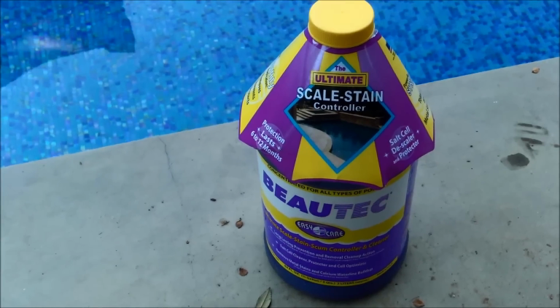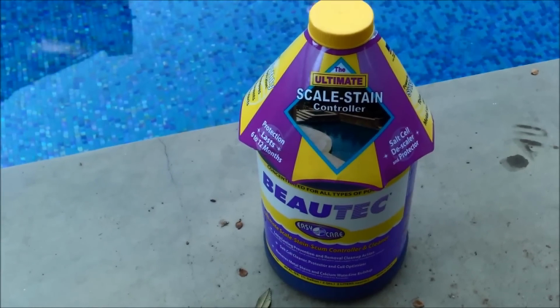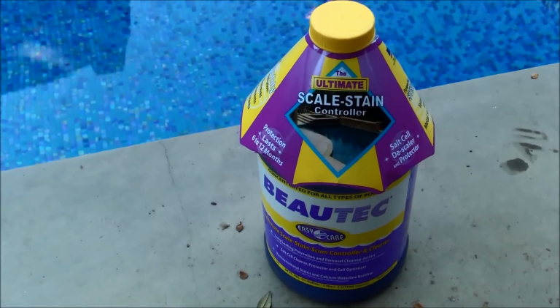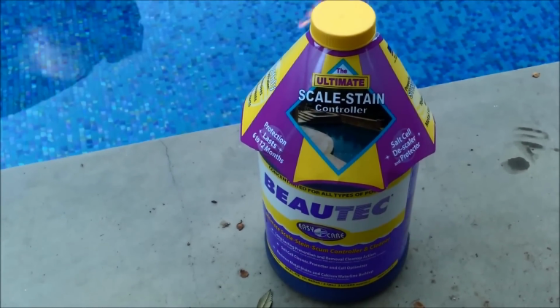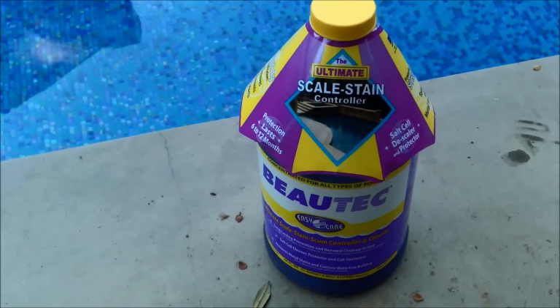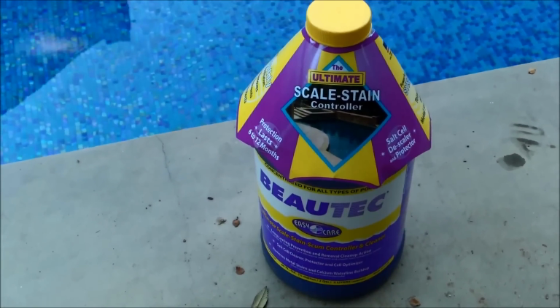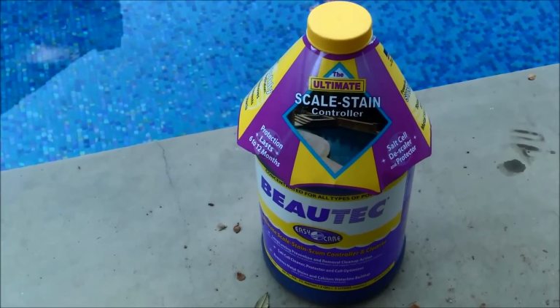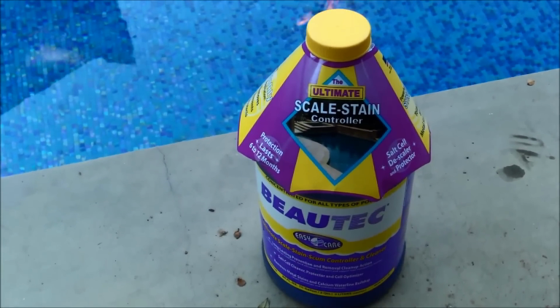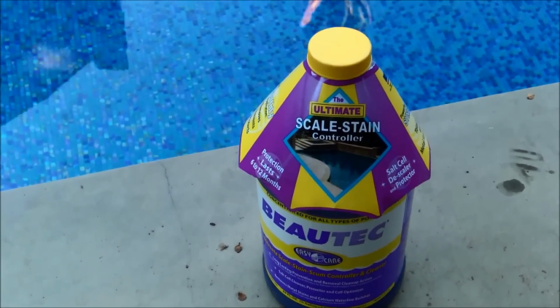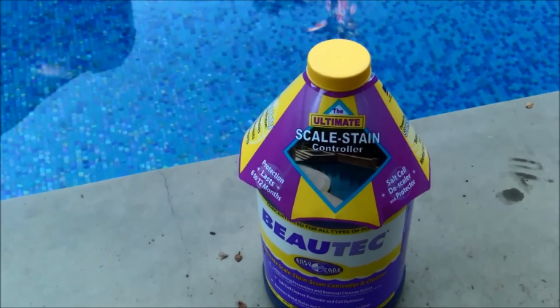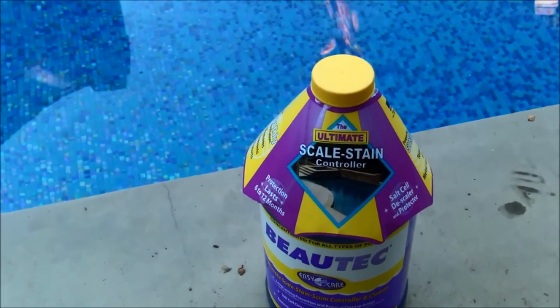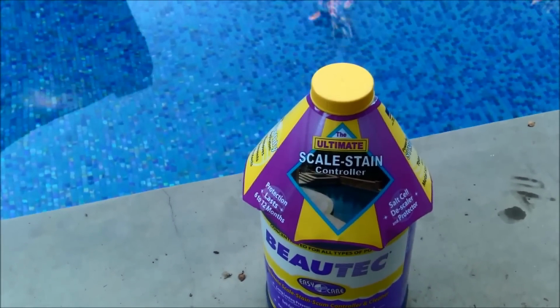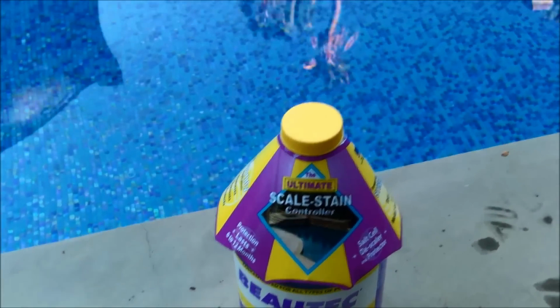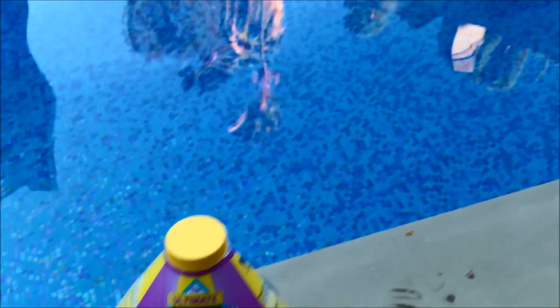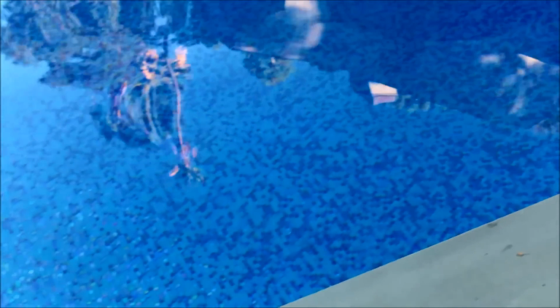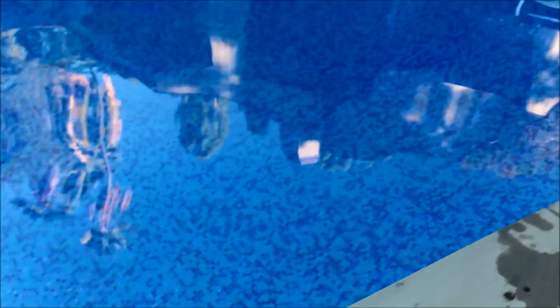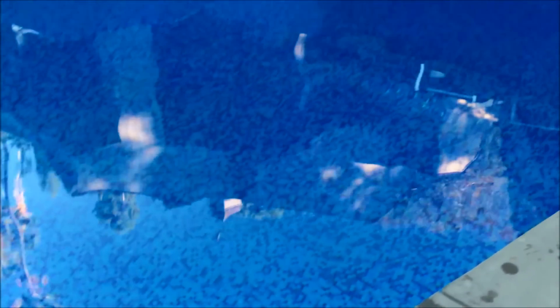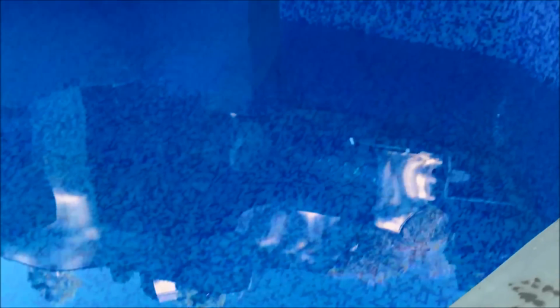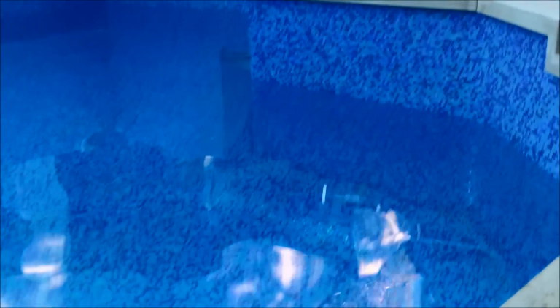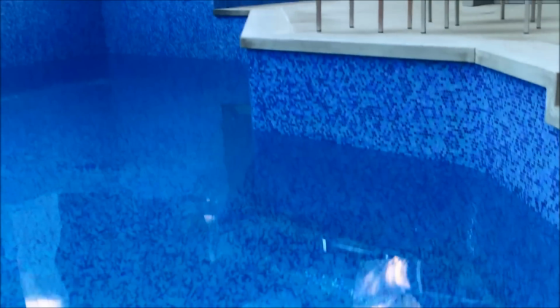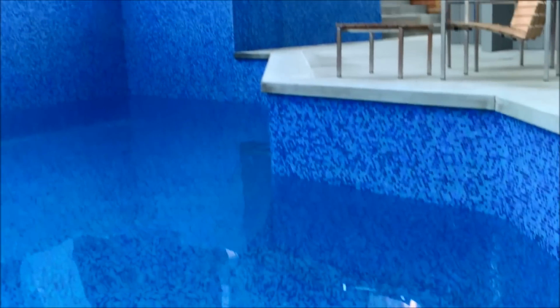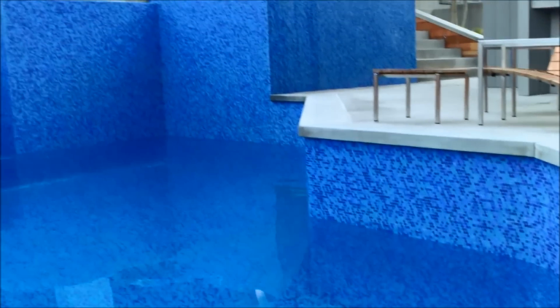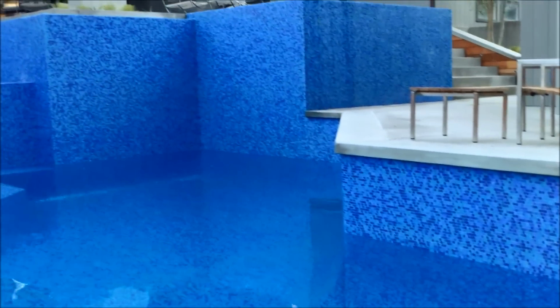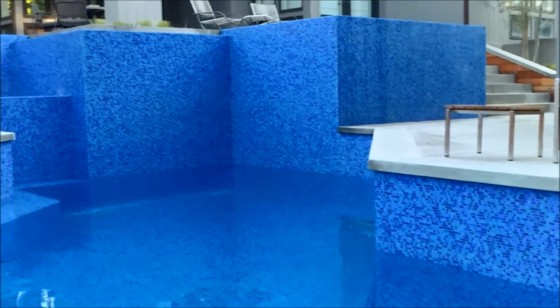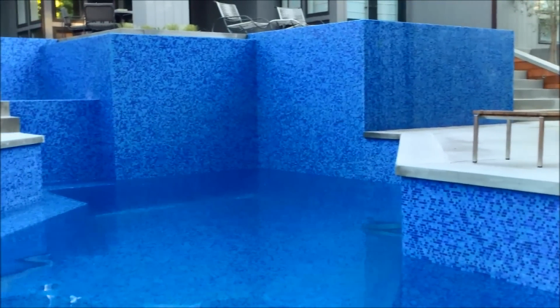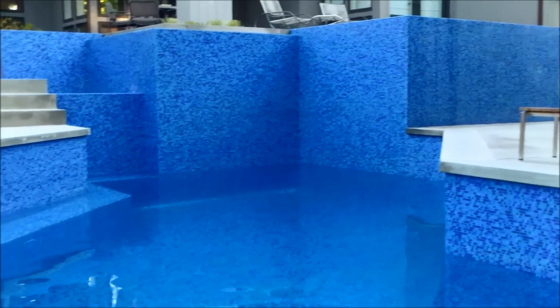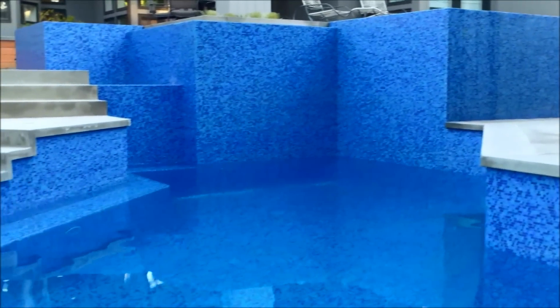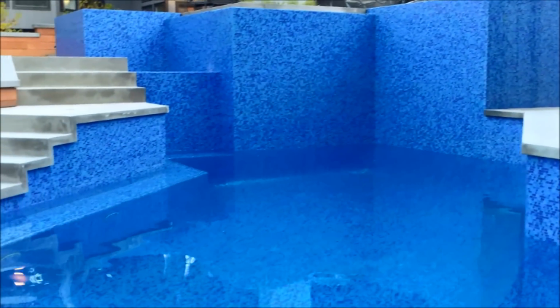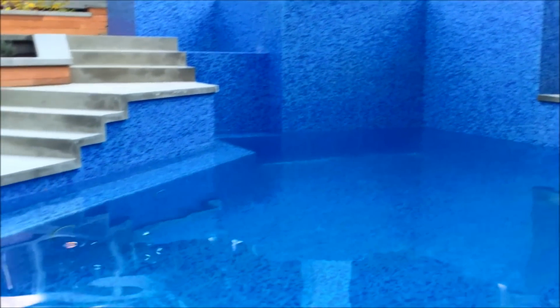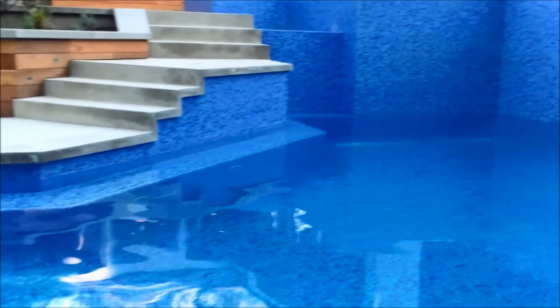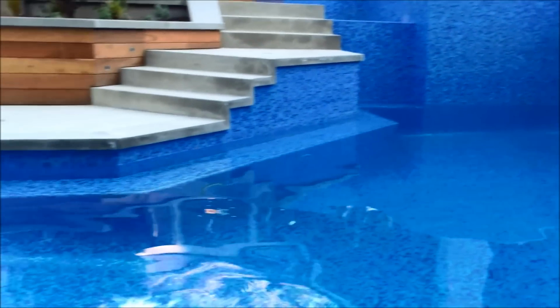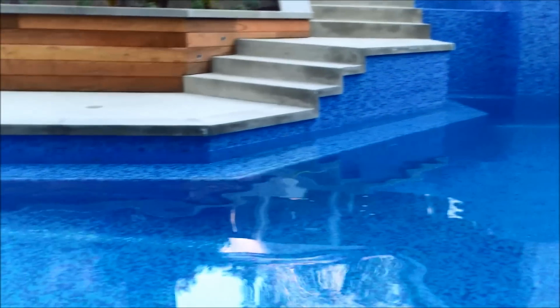Here's a pool where I use a maintenance dose of Butek every week to prevent scaling. You can see it's an all-tile pool, so it definitely needs the Butek in here to keep any scale from building up on it.